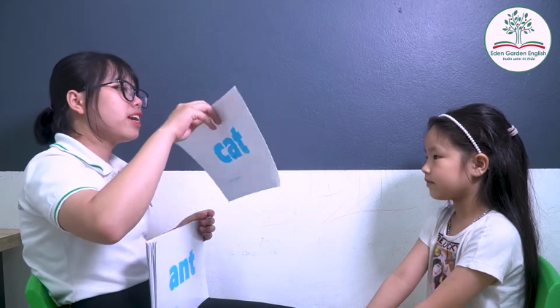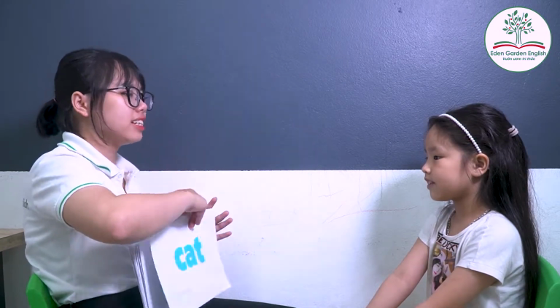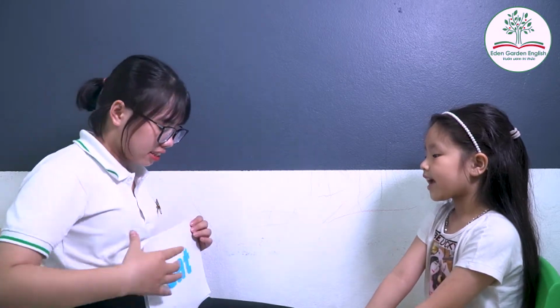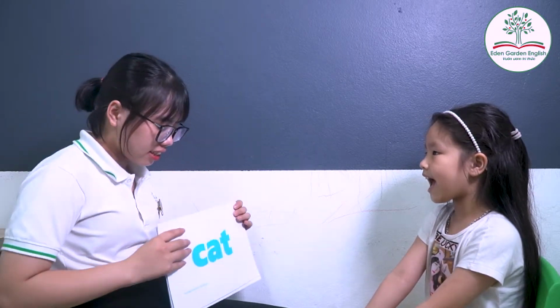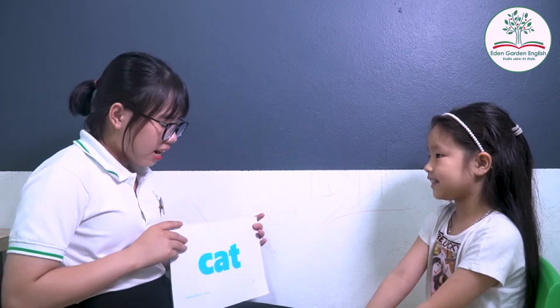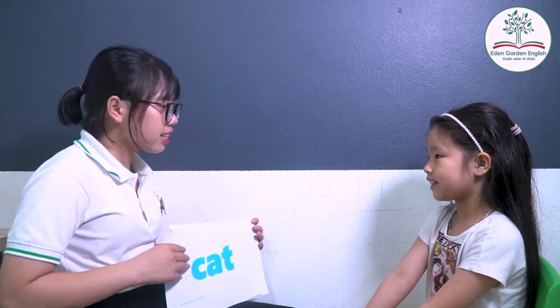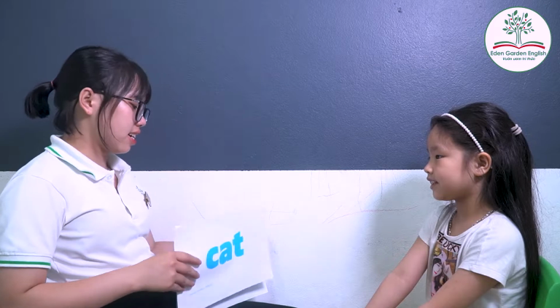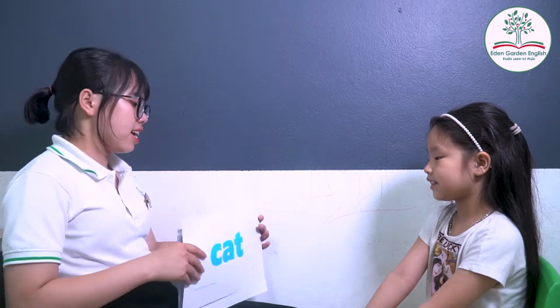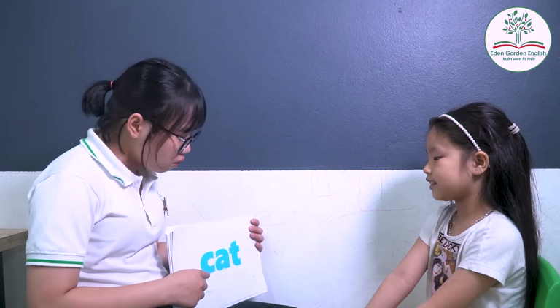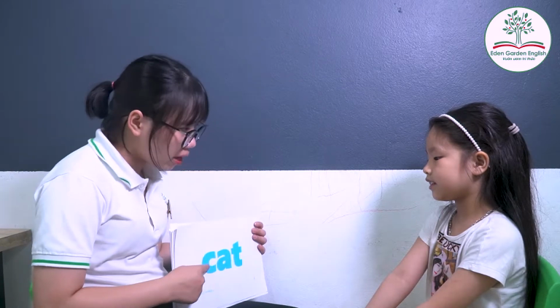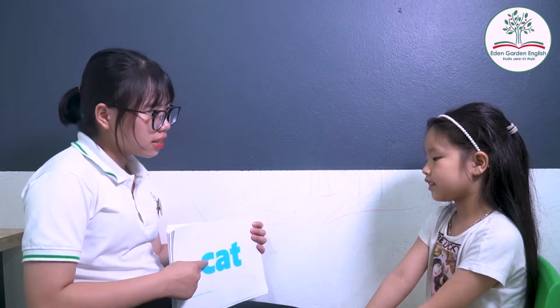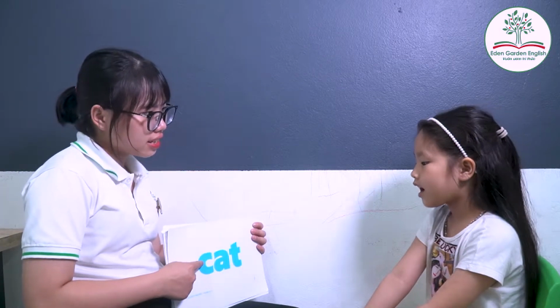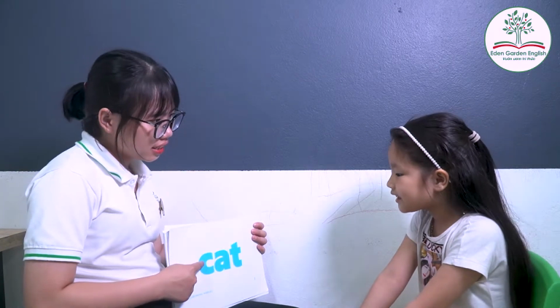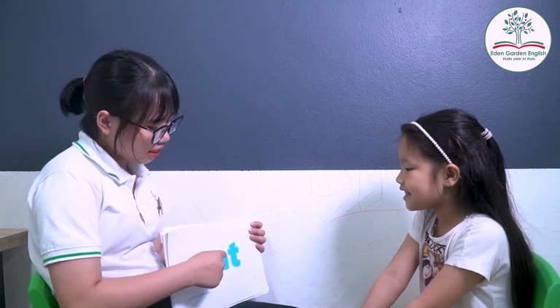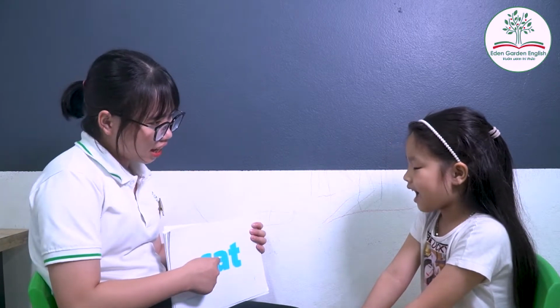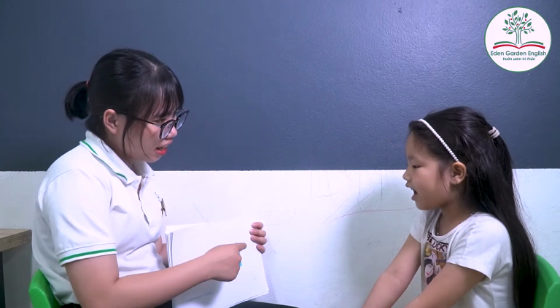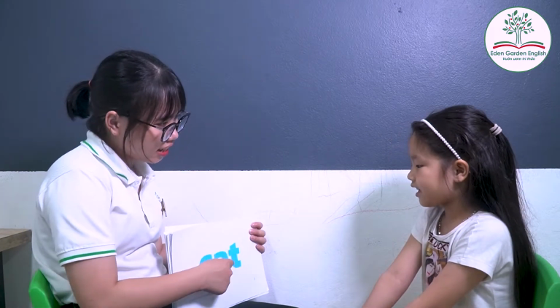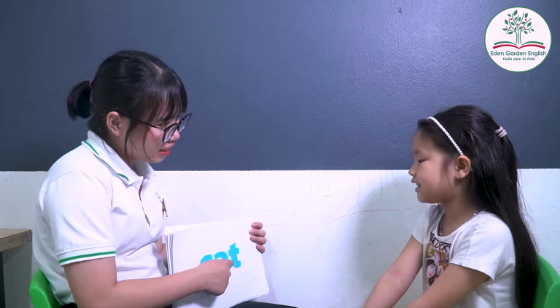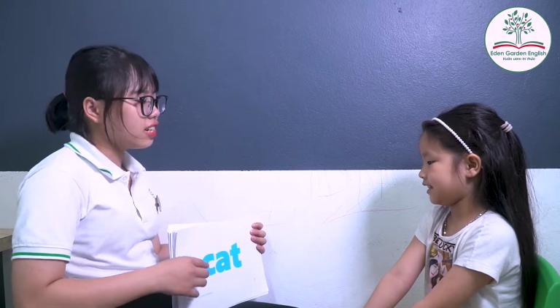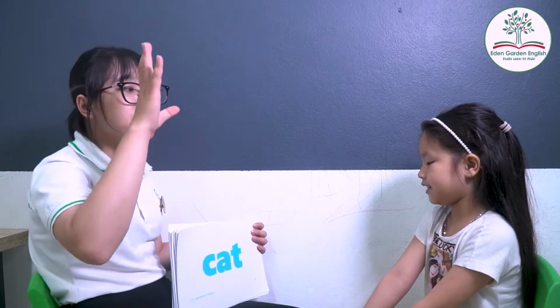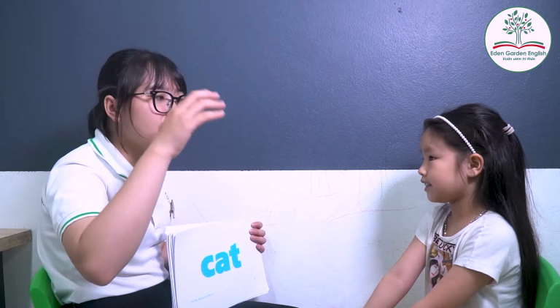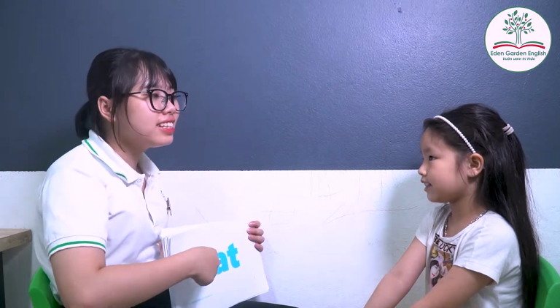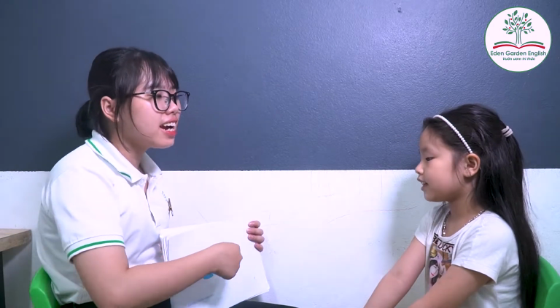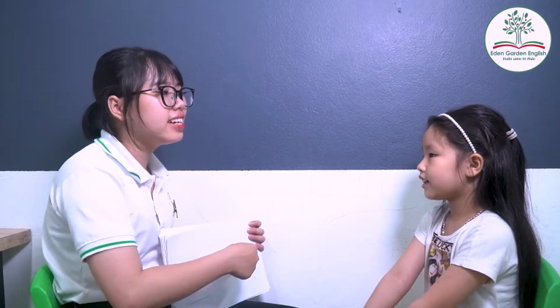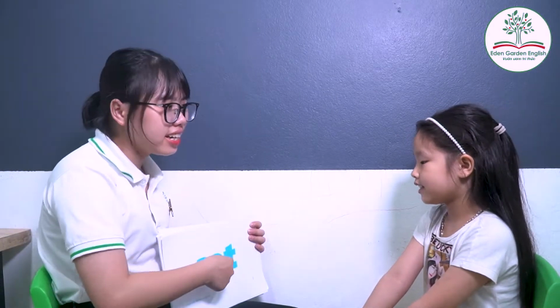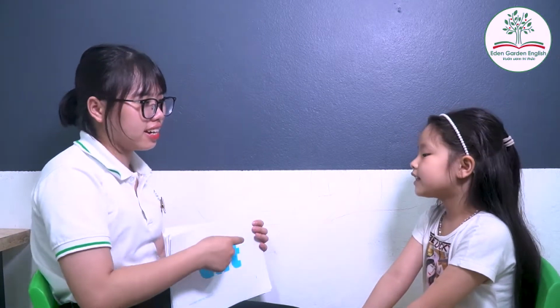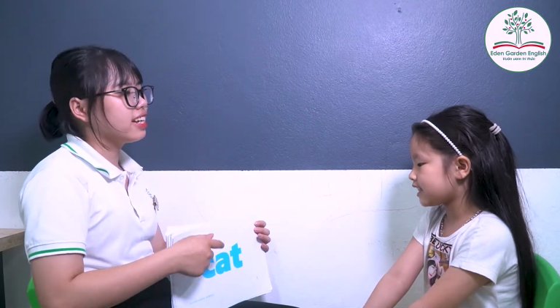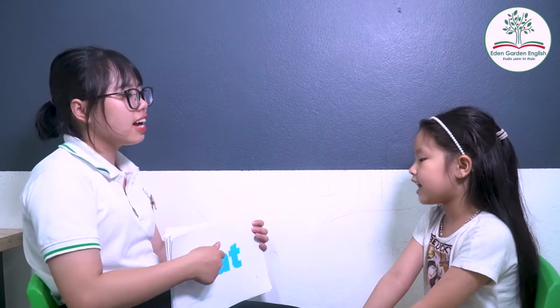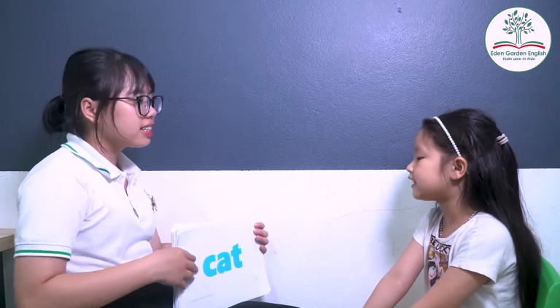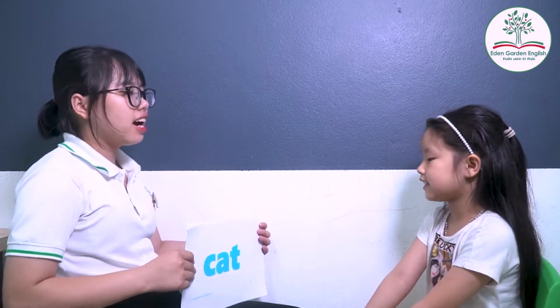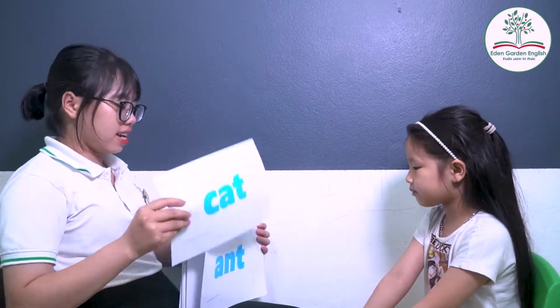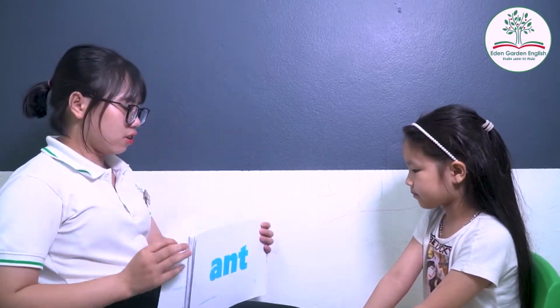What is this? Cat. Cat. Okay. How will you spell? C, I, T. You just speak. C, I, T. Okay. C, I, T. Okay. Good.